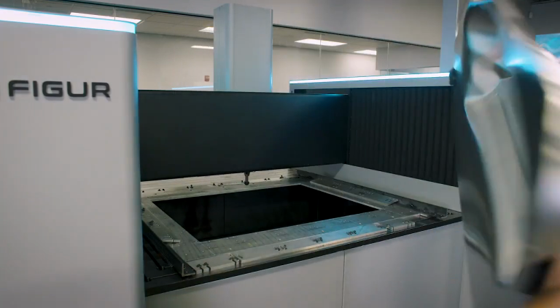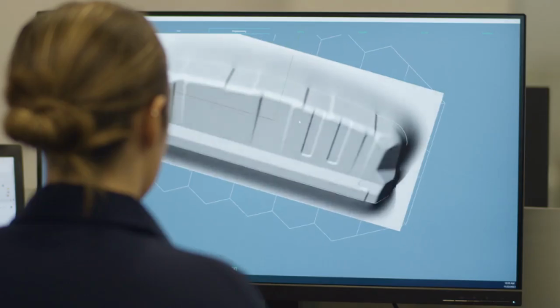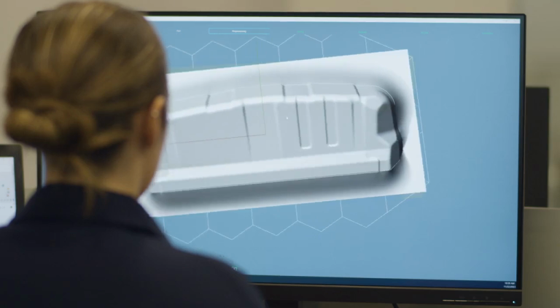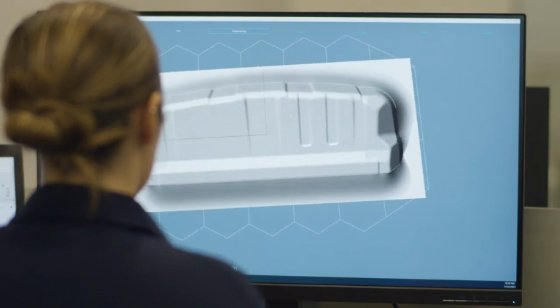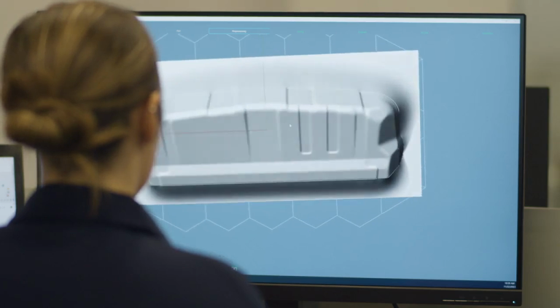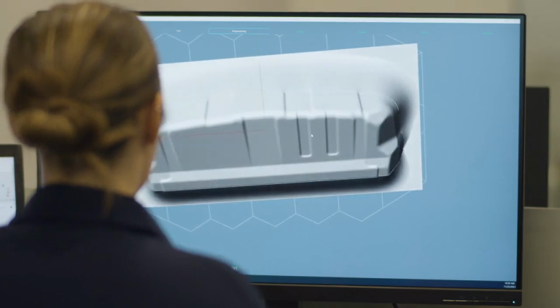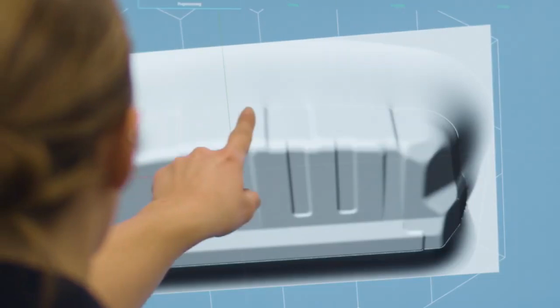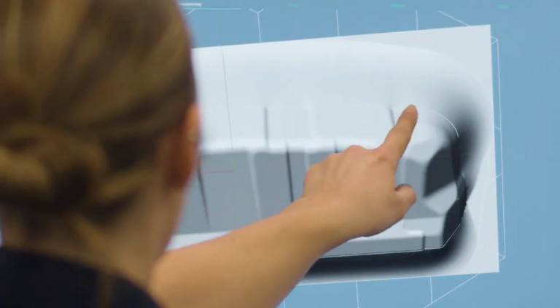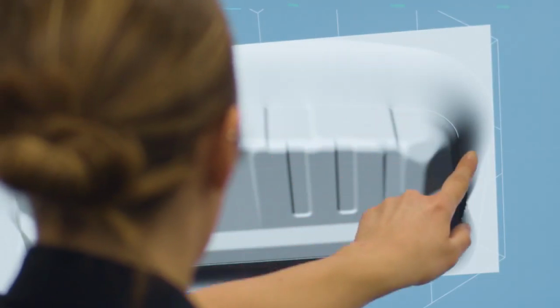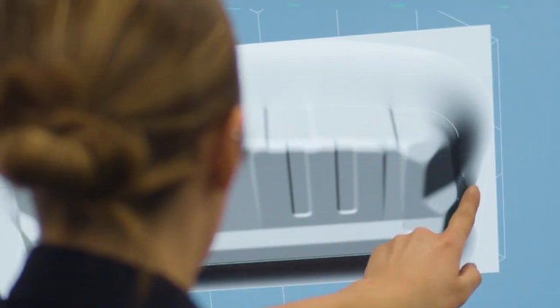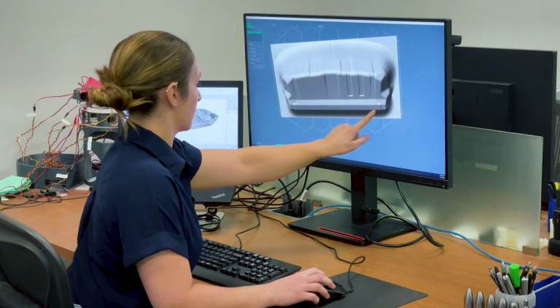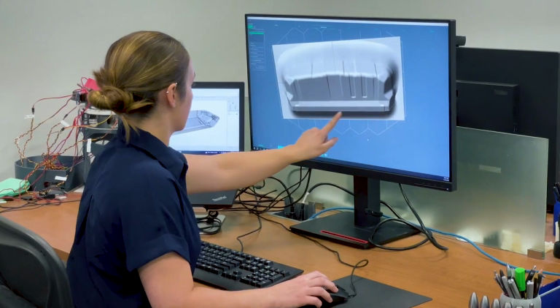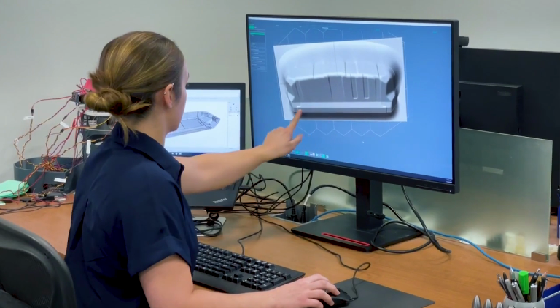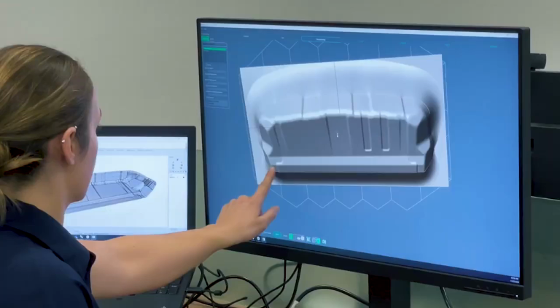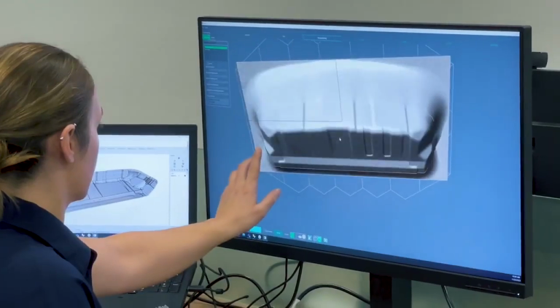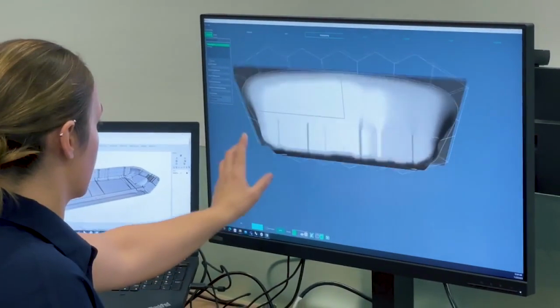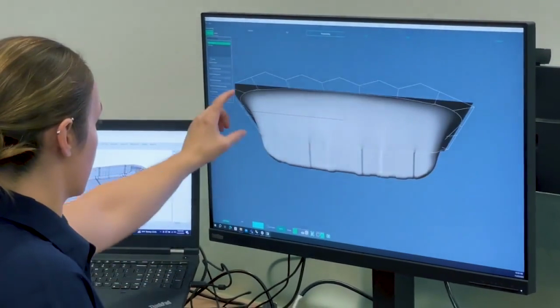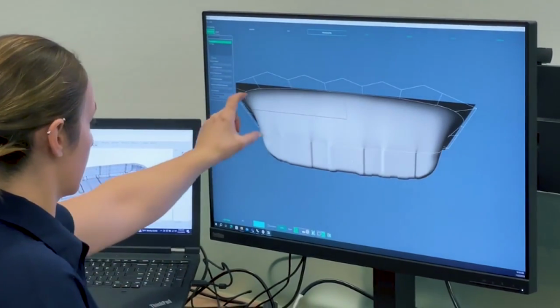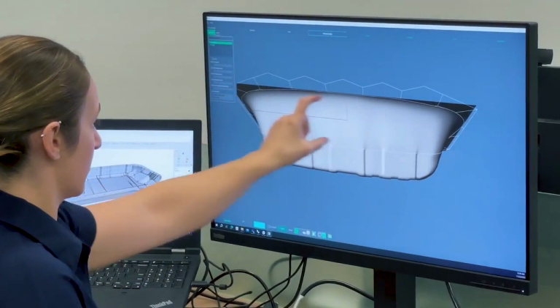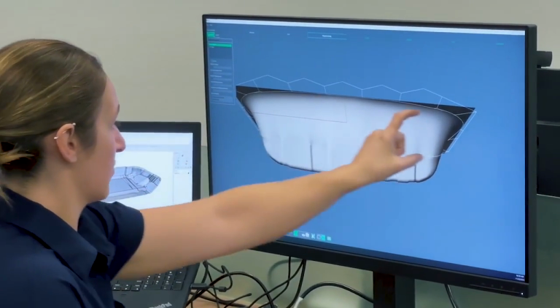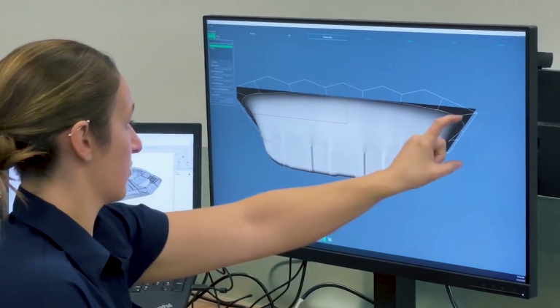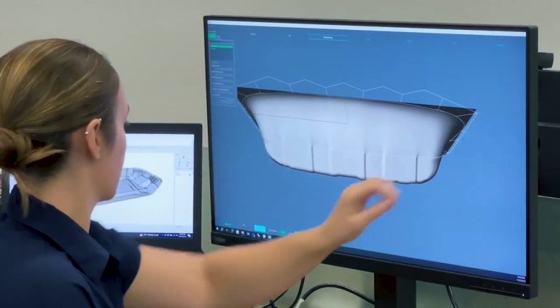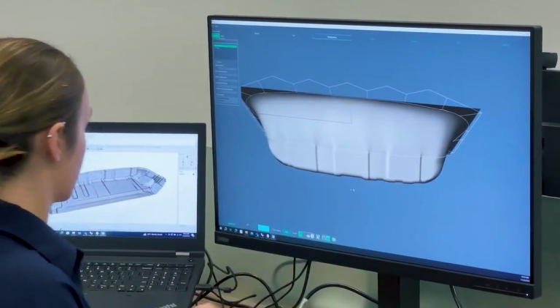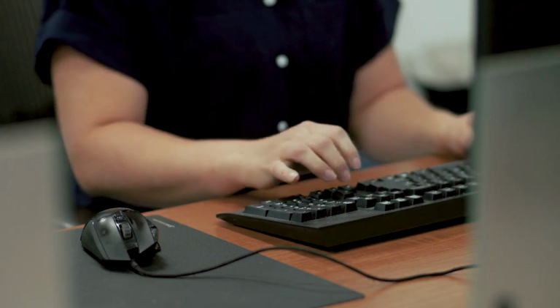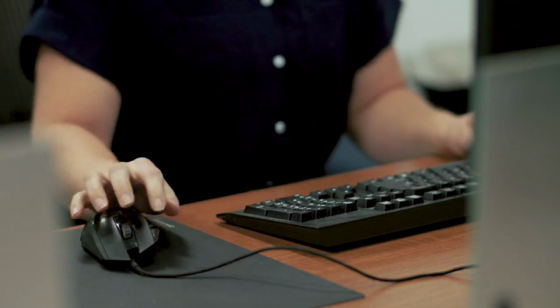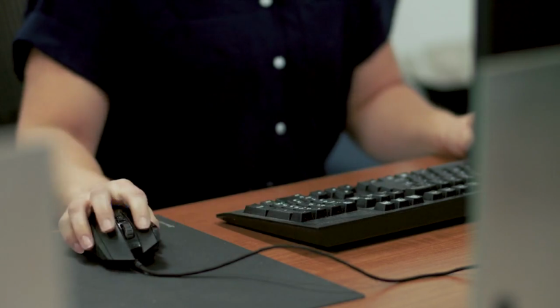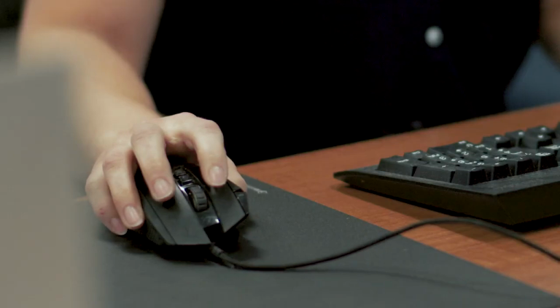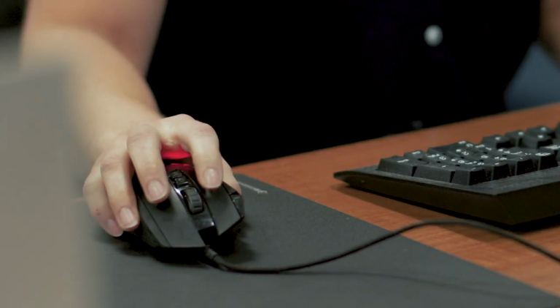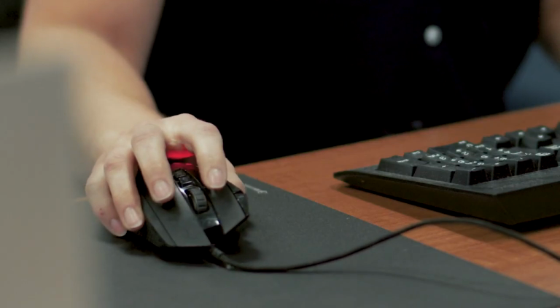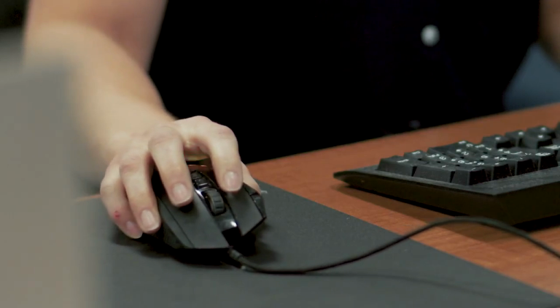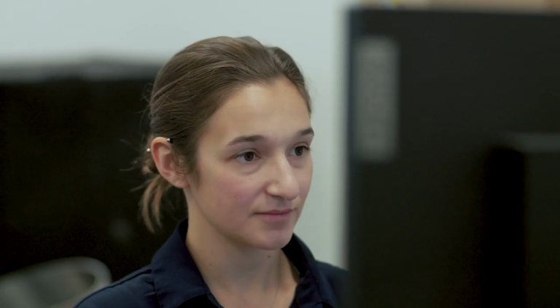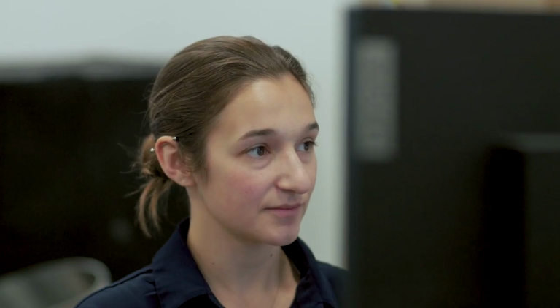We have our own software slicer that is able to generate a support skirt around your part that's automatically generated in our software in minutes. That's something that would normally take a CAD designer hours to create.